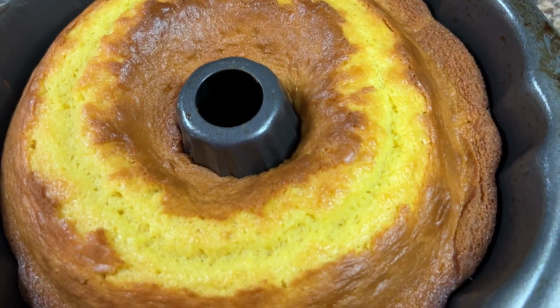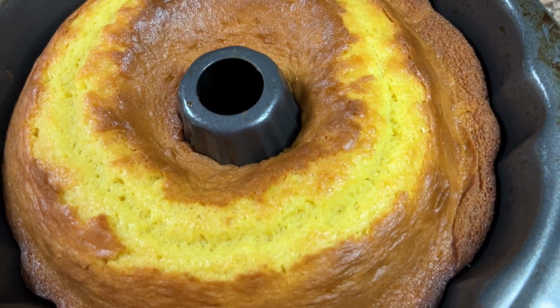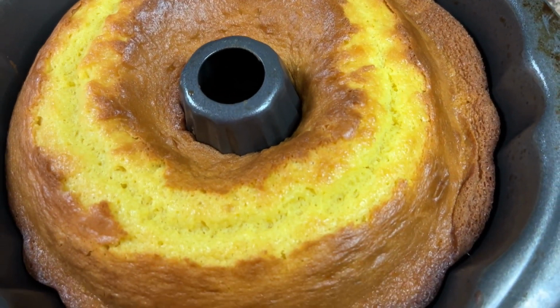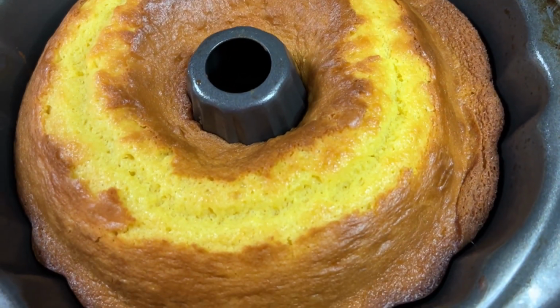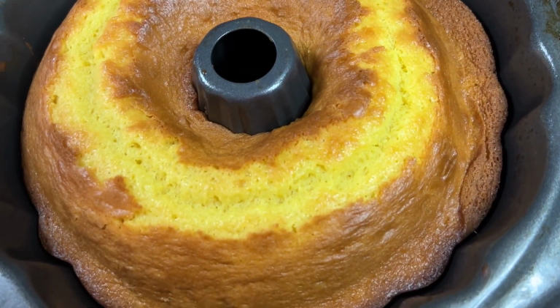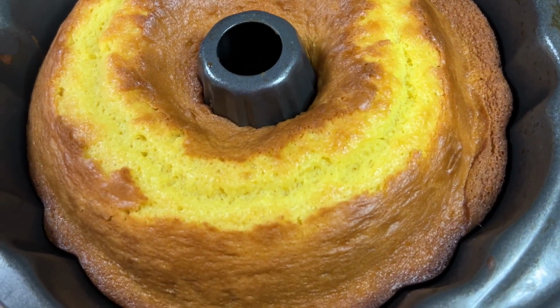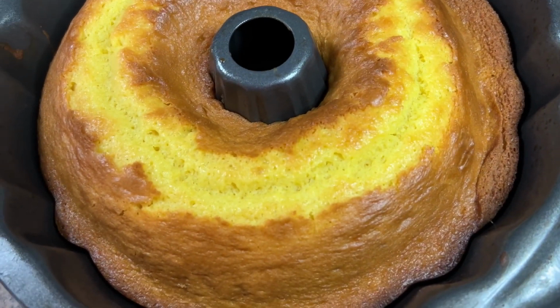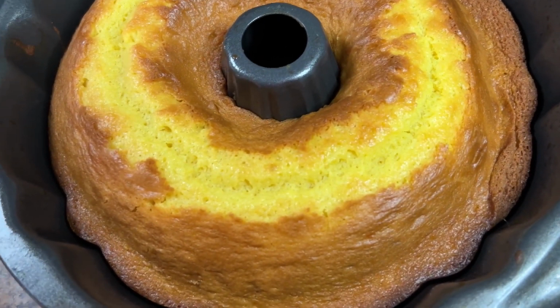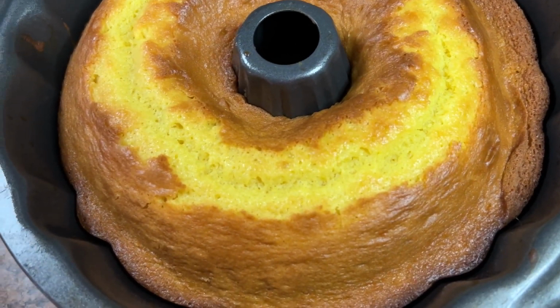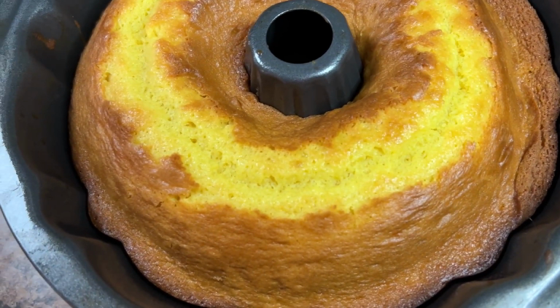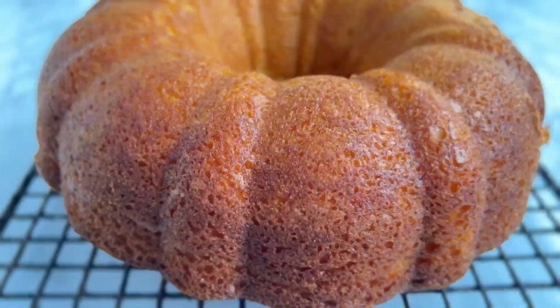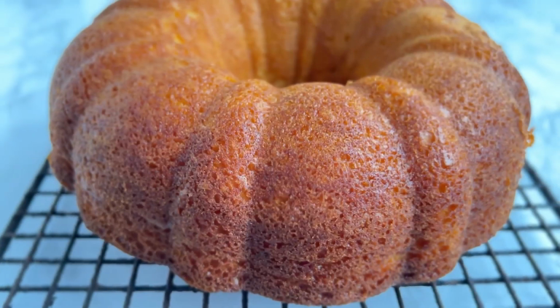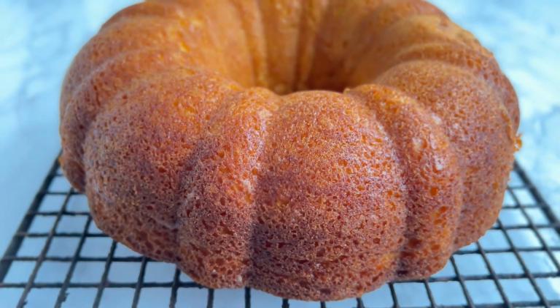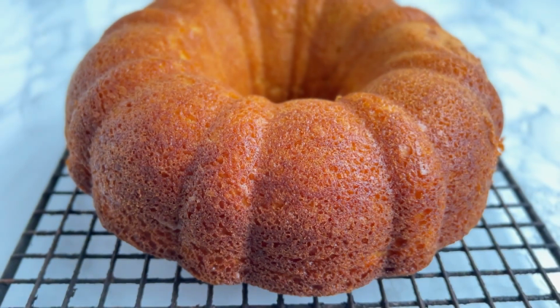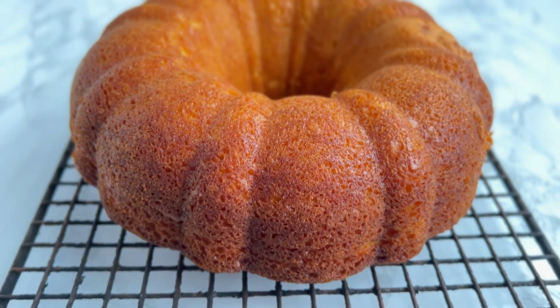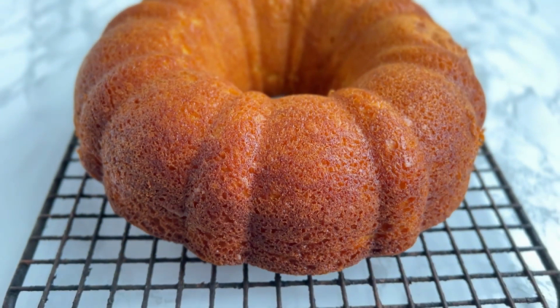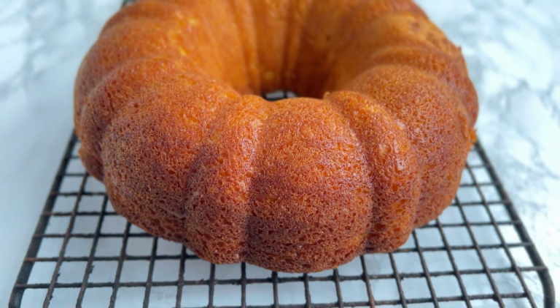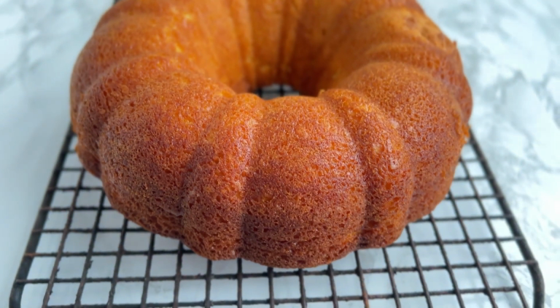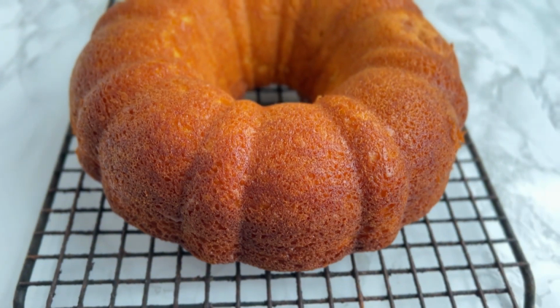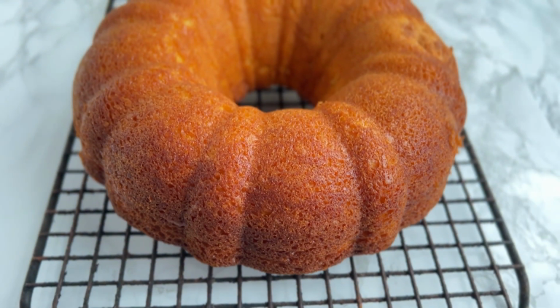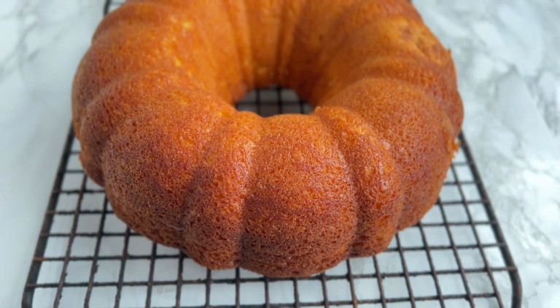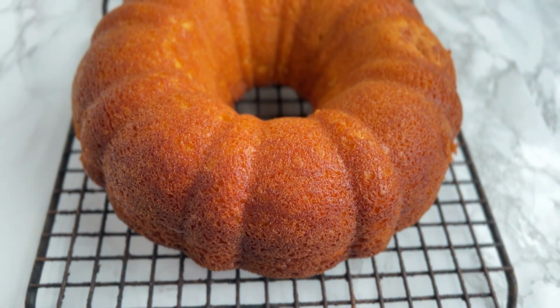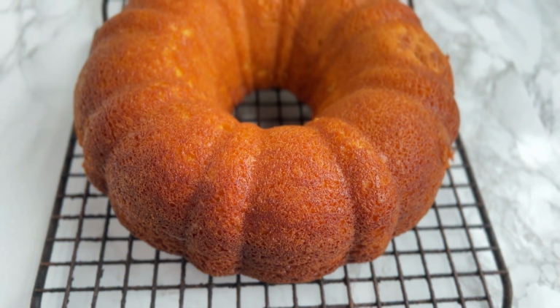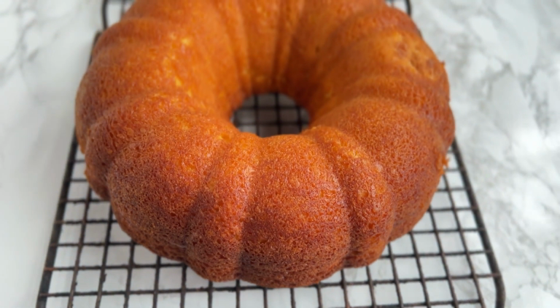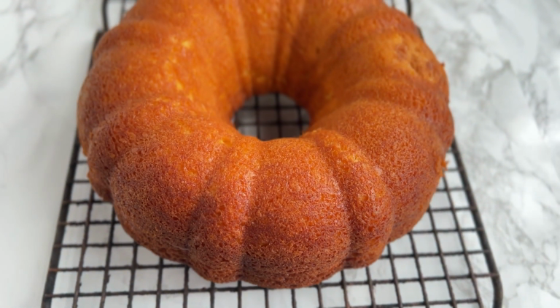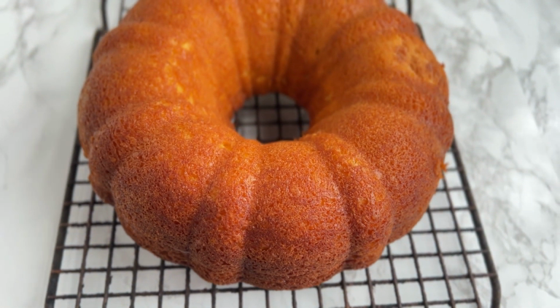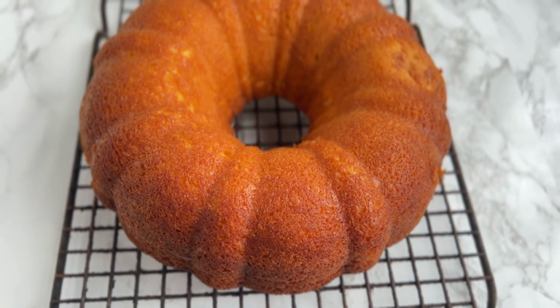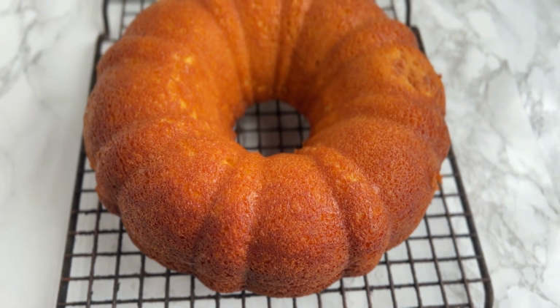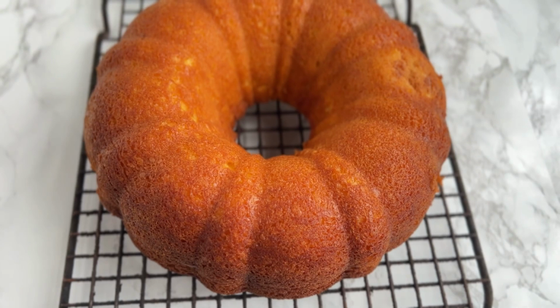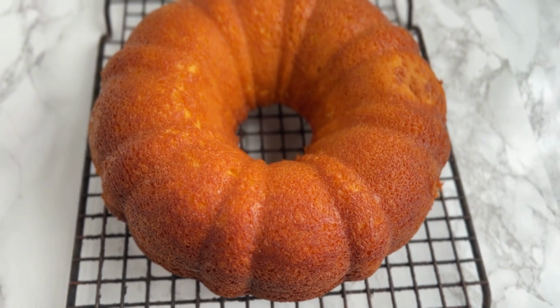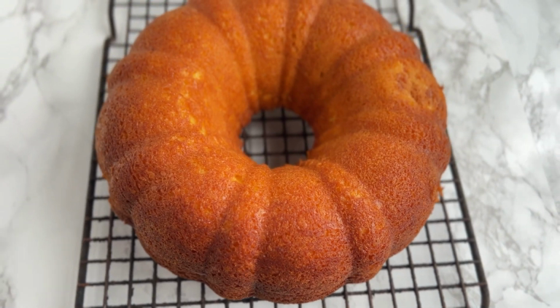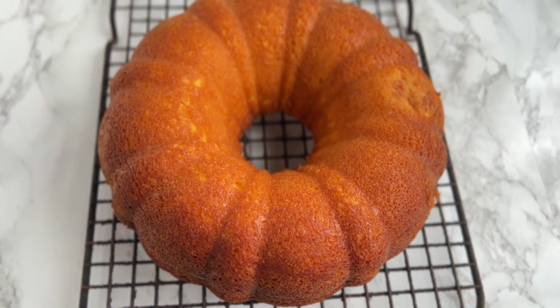Allow the cake to cool in the pan for 30 minutes. Carefully run a knife around the edge of the pan and invert the cake onto a plate or cooling rack to cool completely.